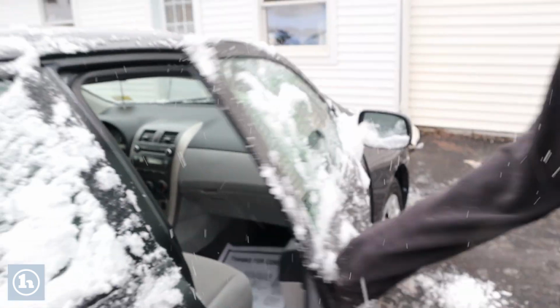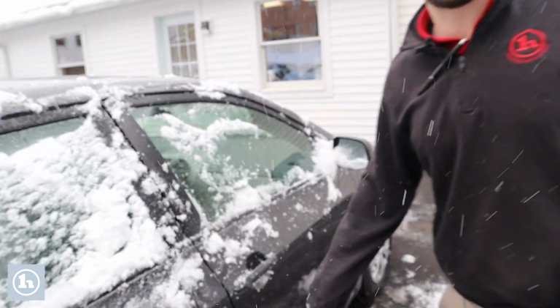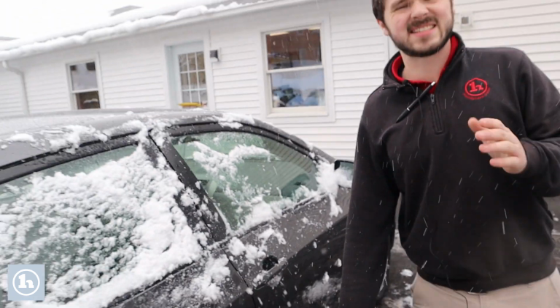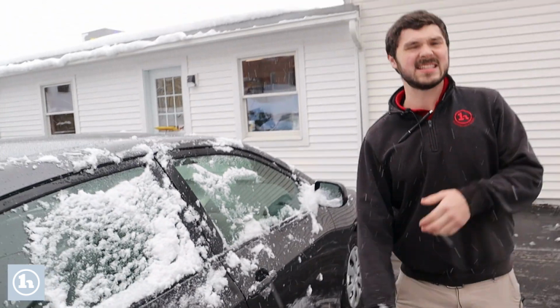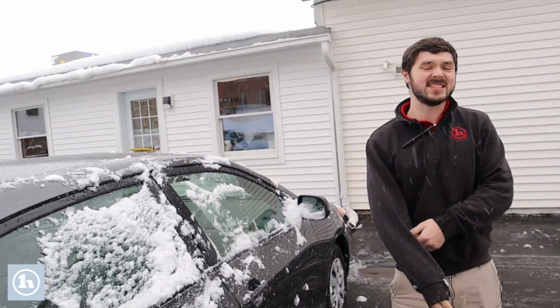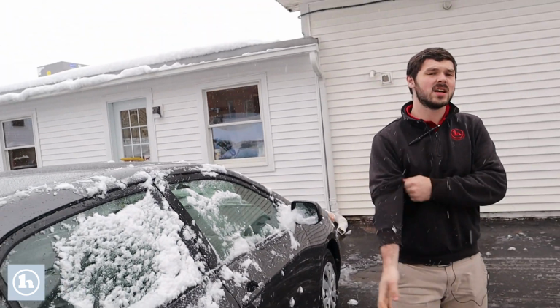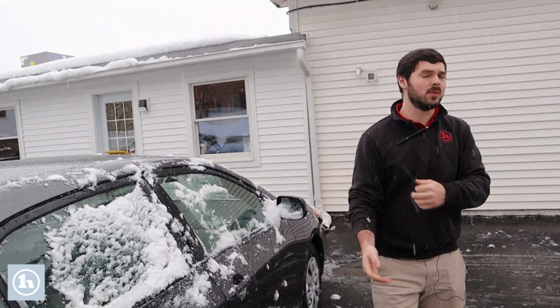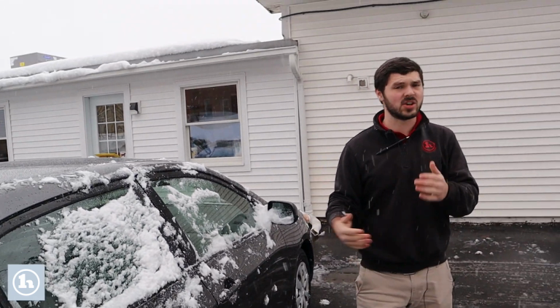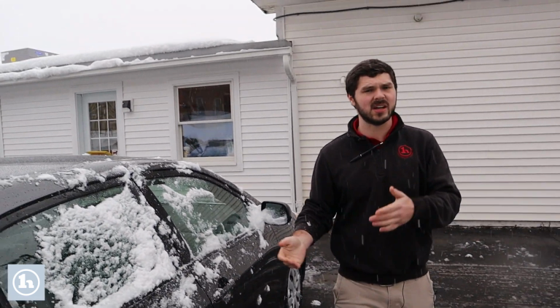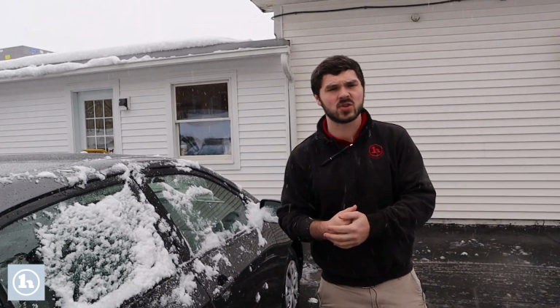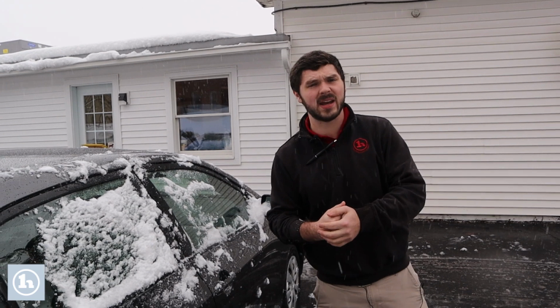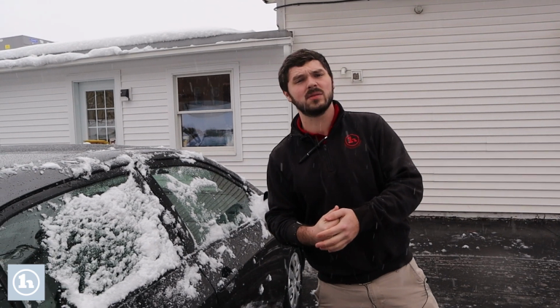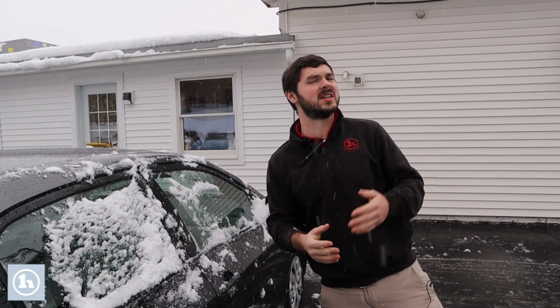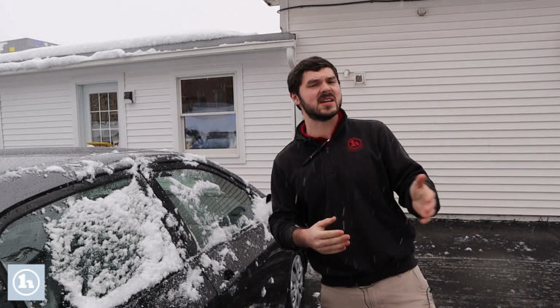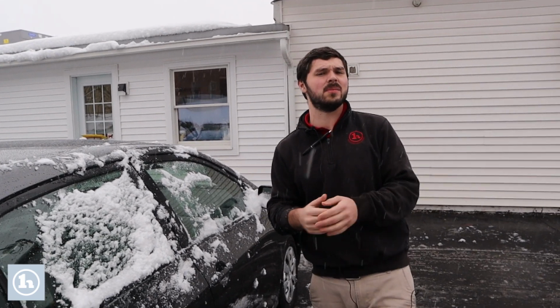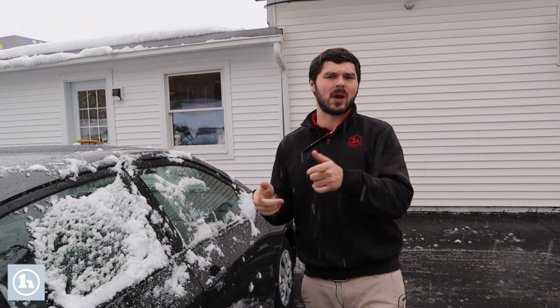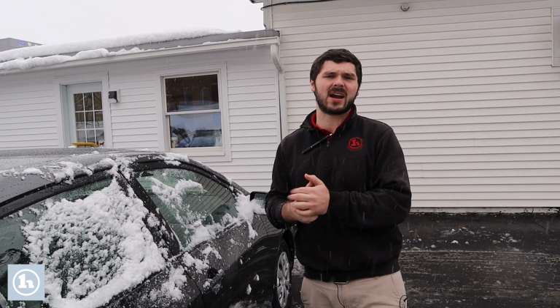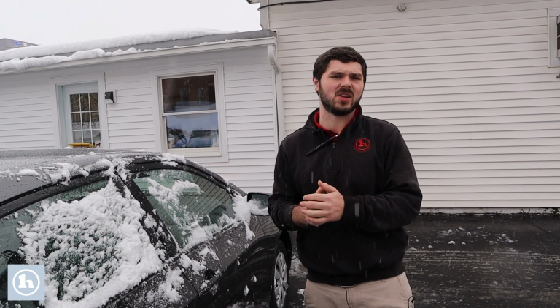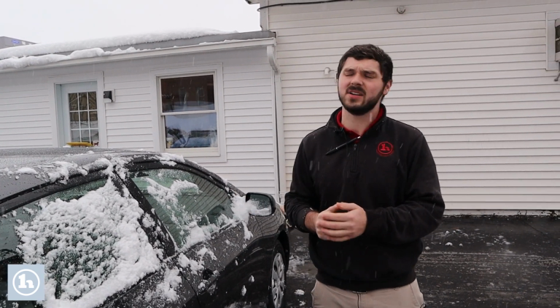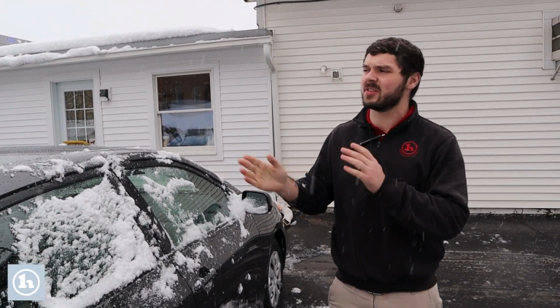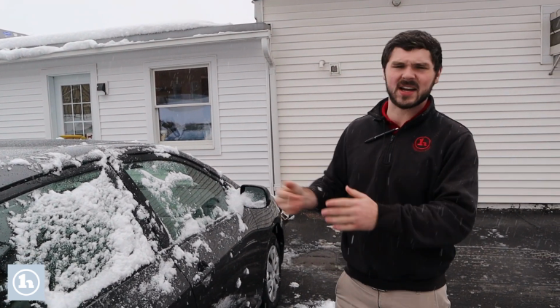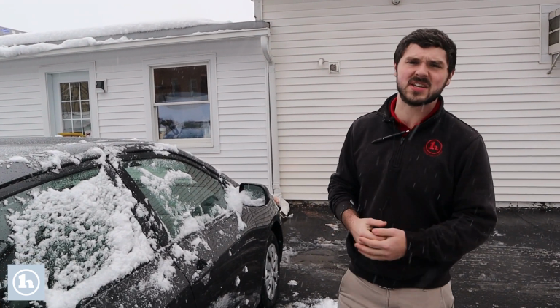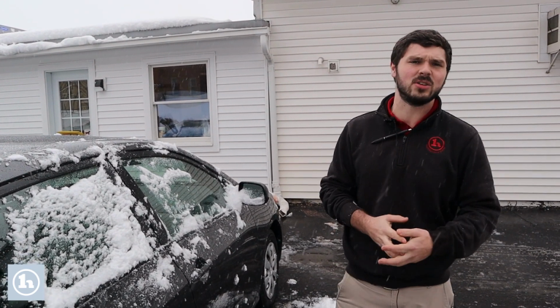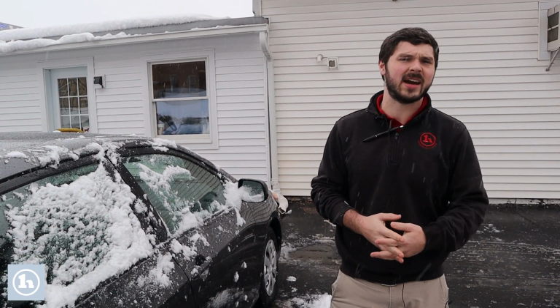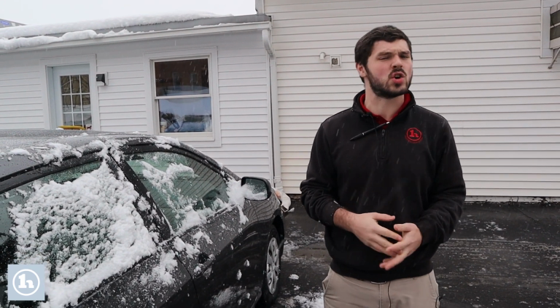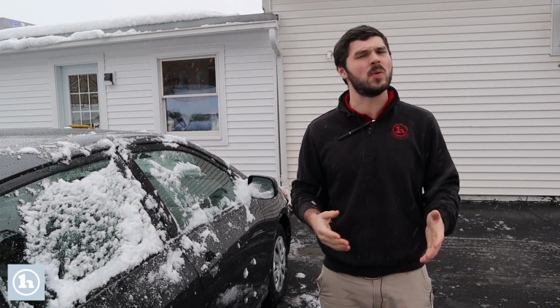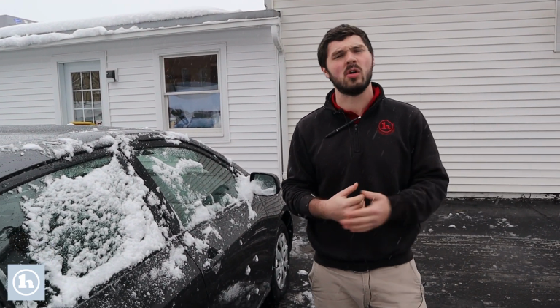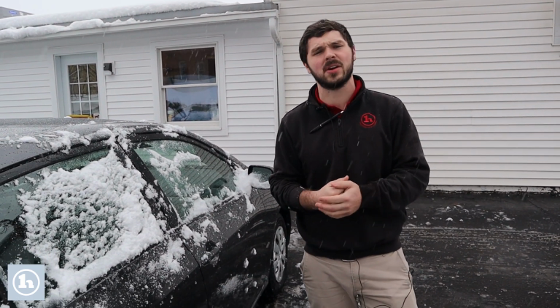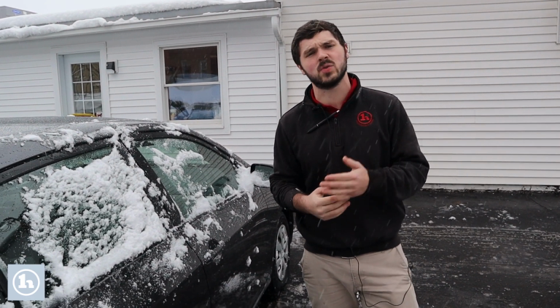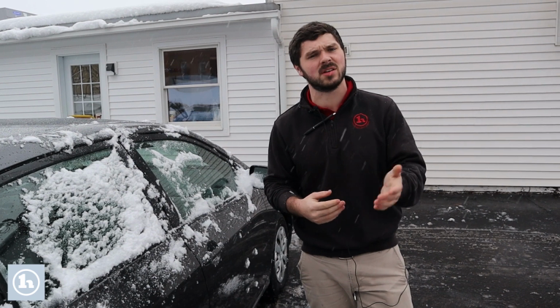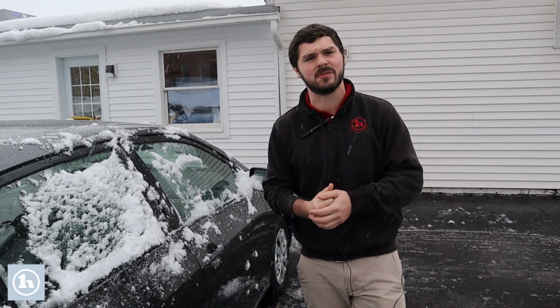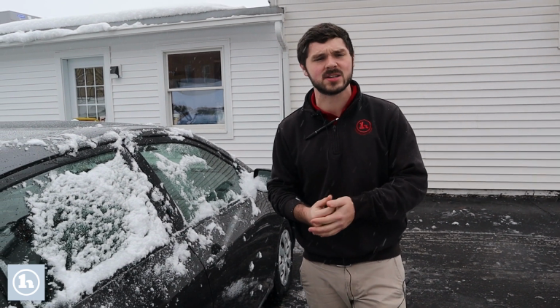Once again, this is as-is. We took it in on trade, detailed it, and put it right back on the lot. None of our techs have taken a look at it, so all we know about it is what's on the Carfax.